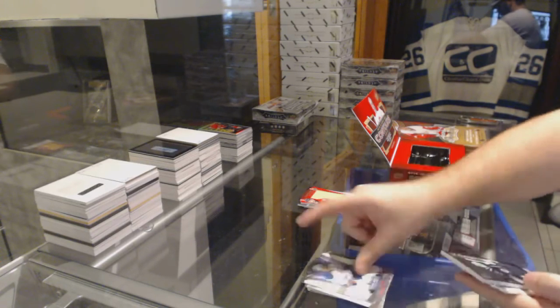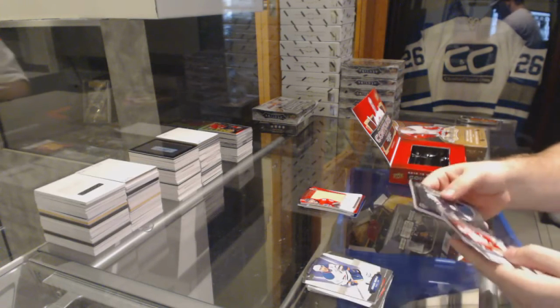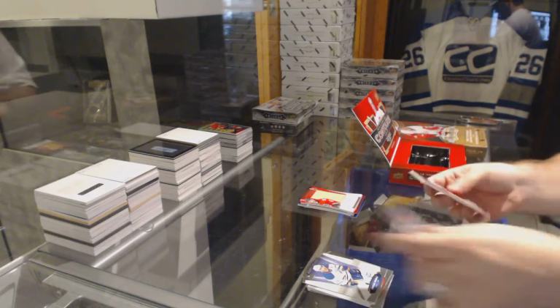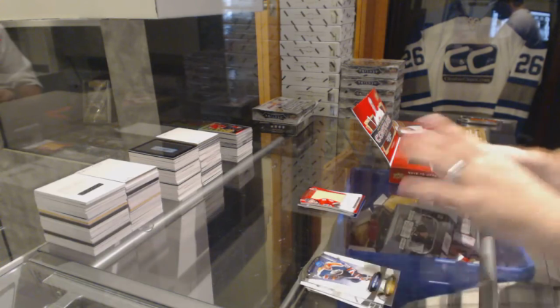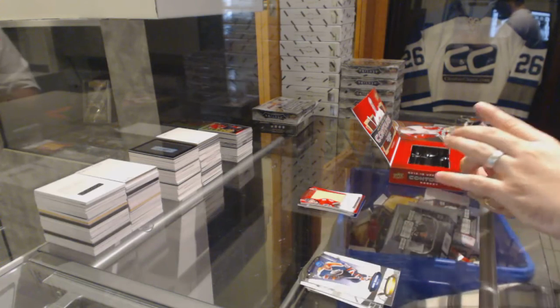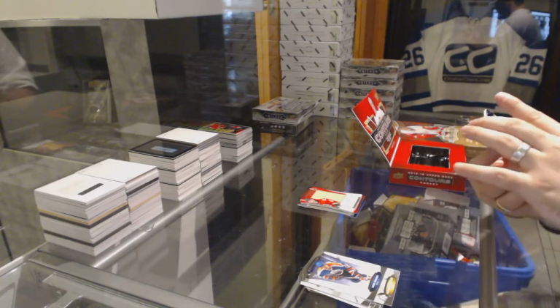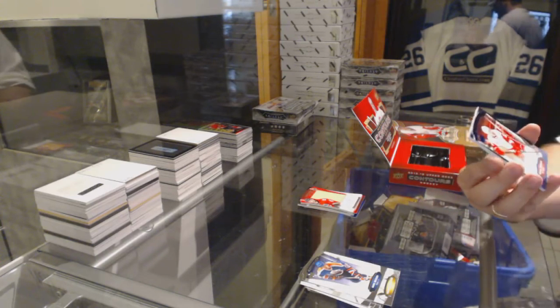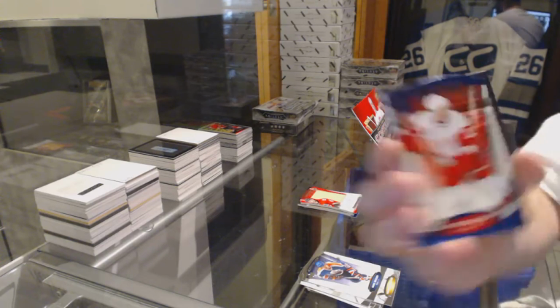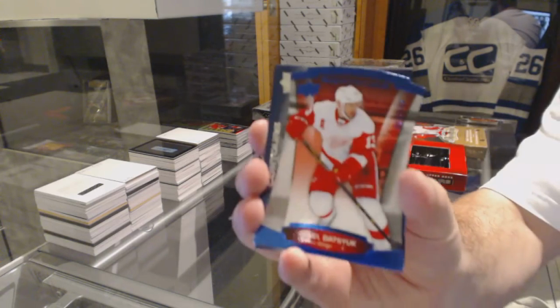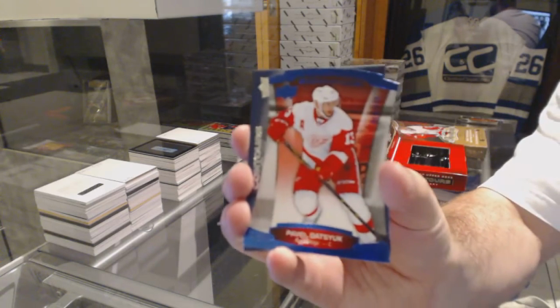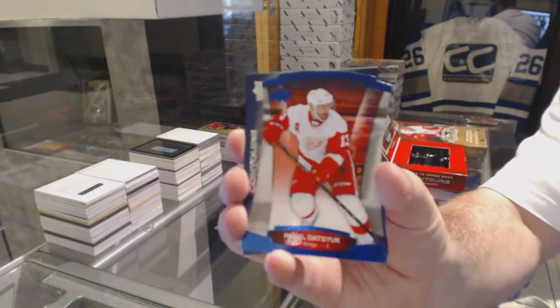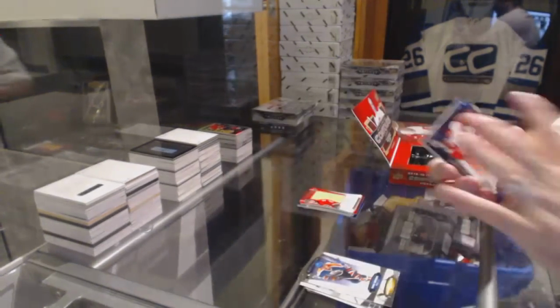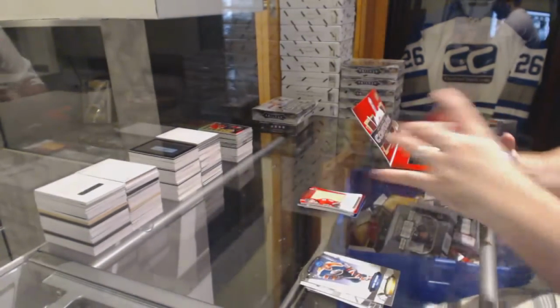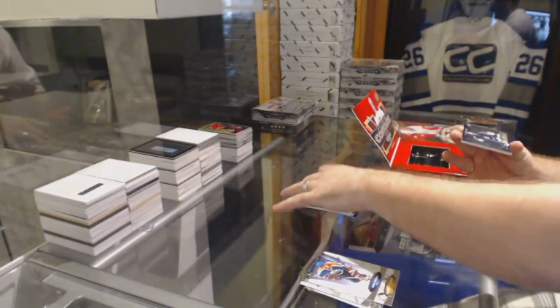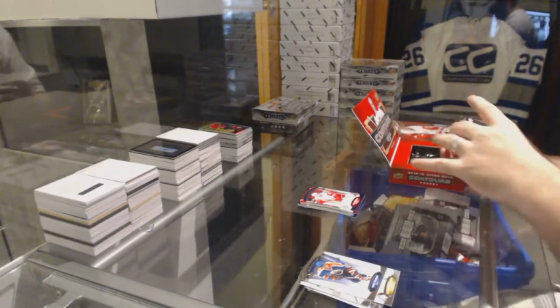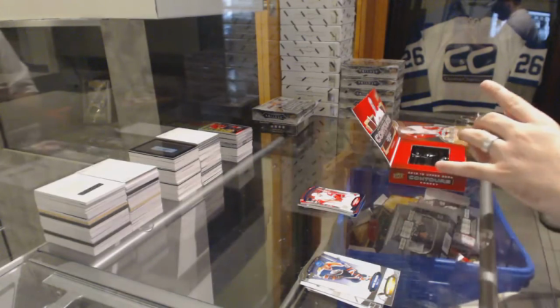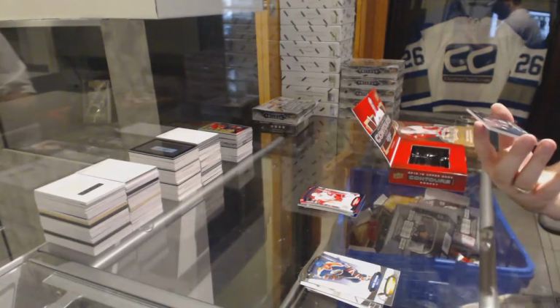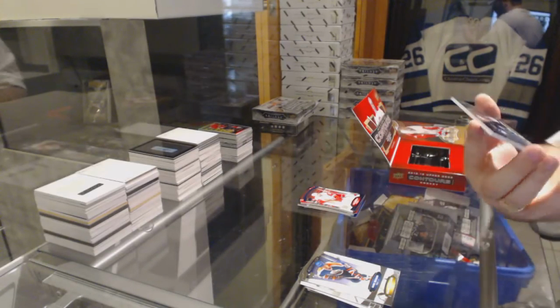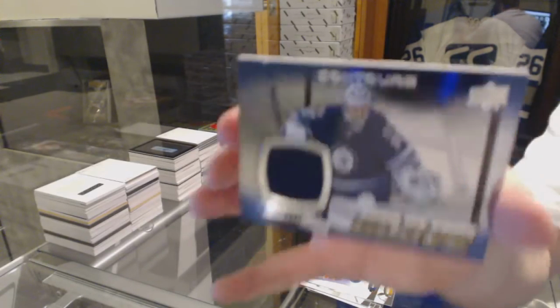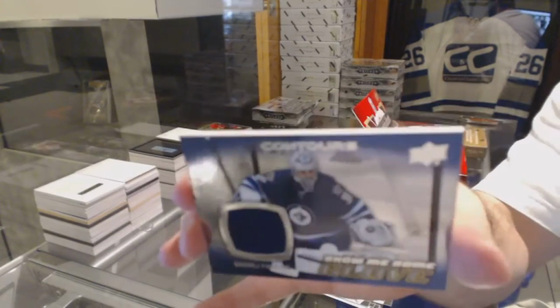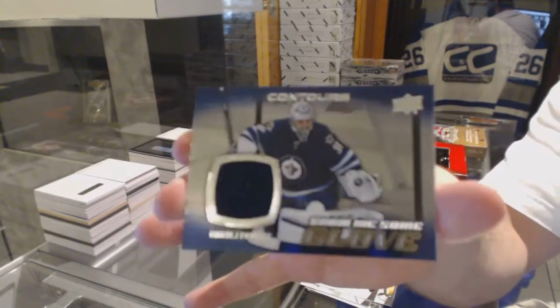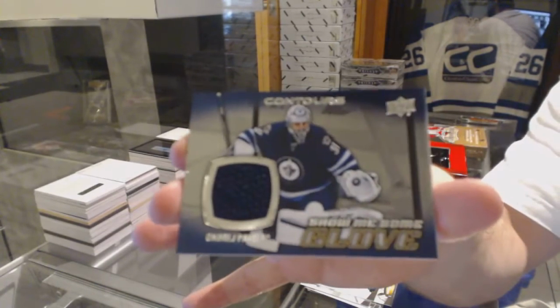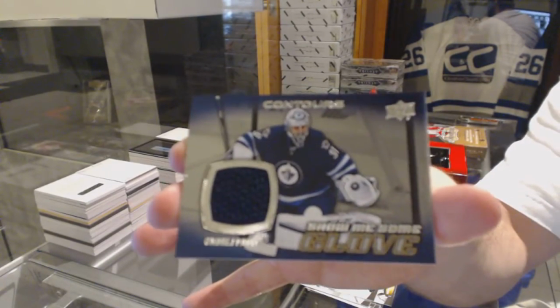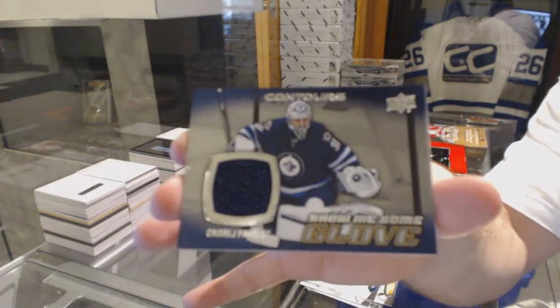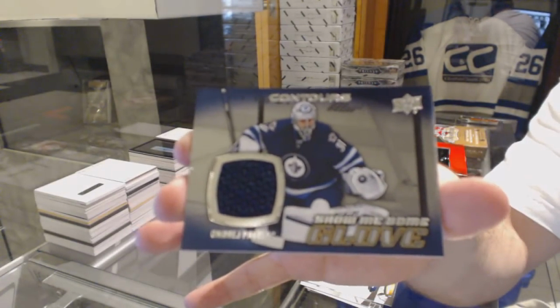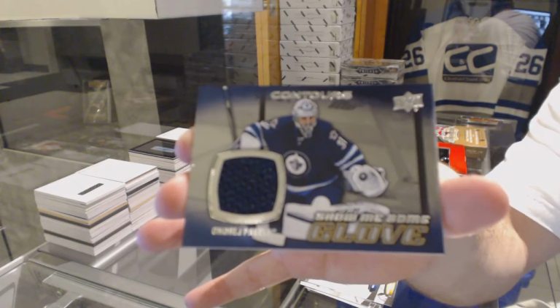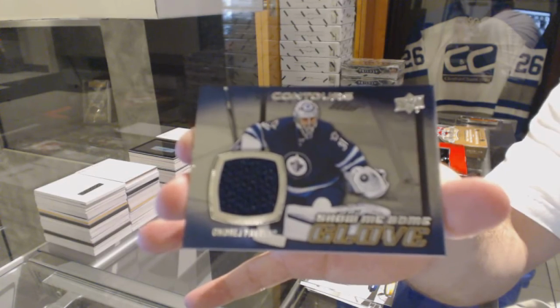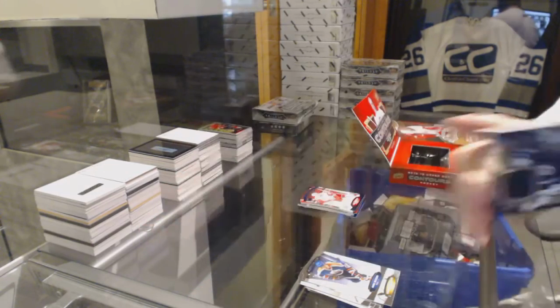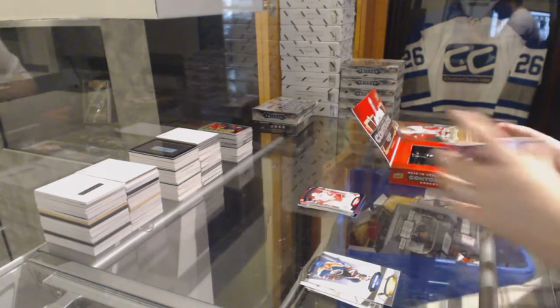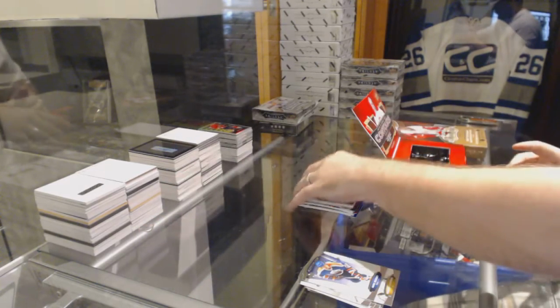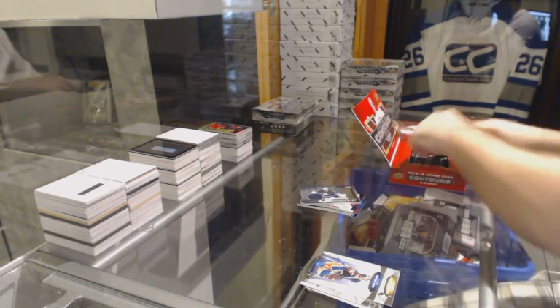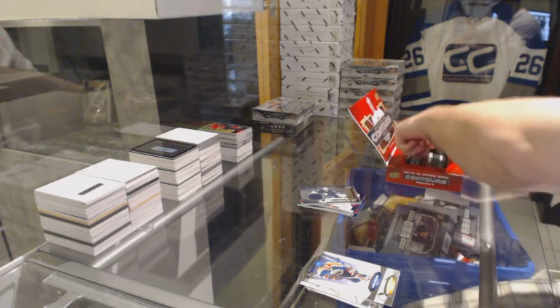Emile Poirier. We've got a blue base number to $4.99, Pavel Datsyuk for the Red Wings. And we've got a Show Me Some Glove of Andre Poplitz. Show Me Some Glove.